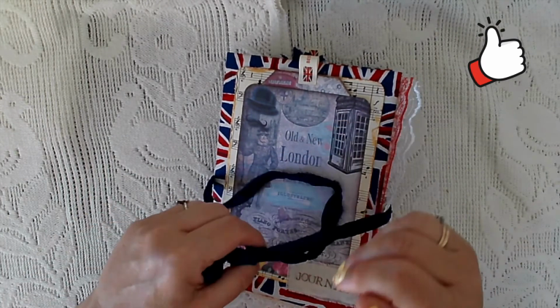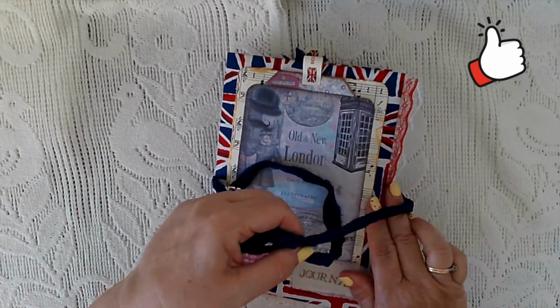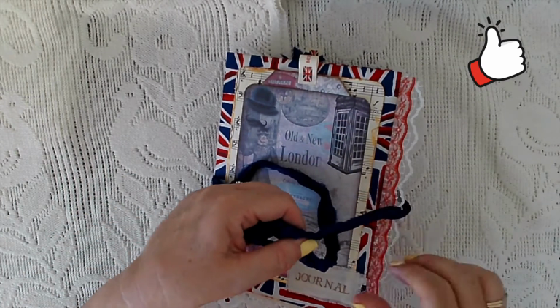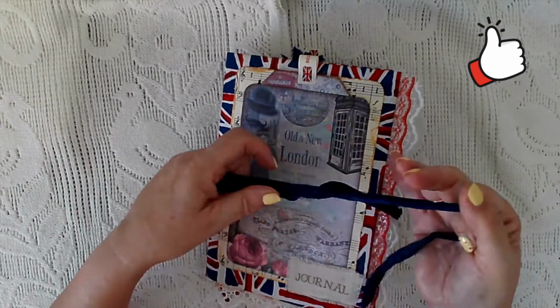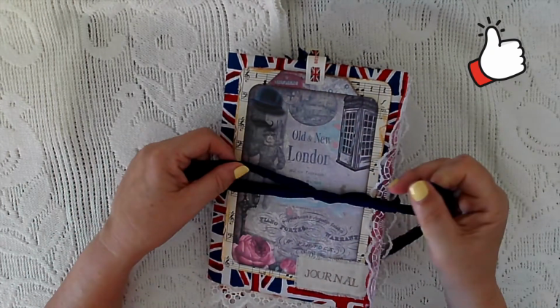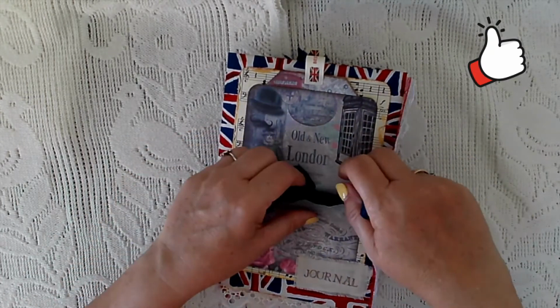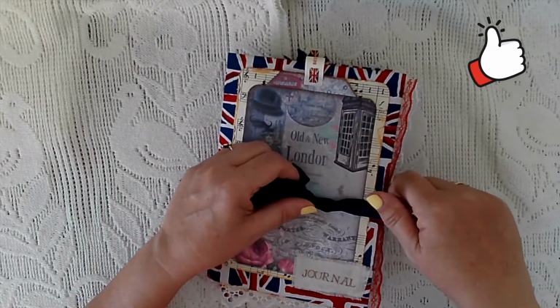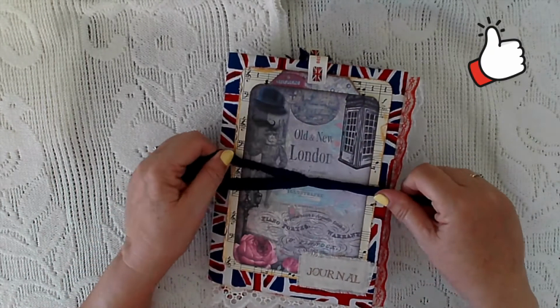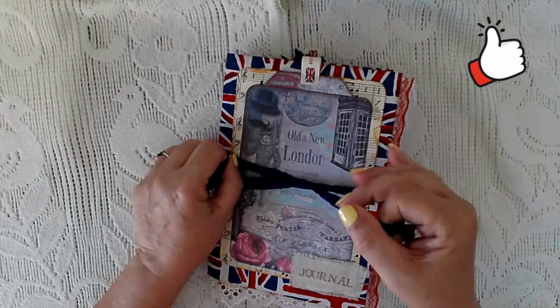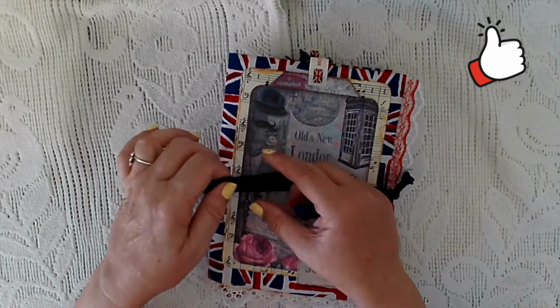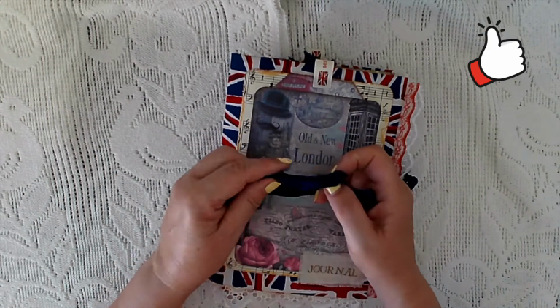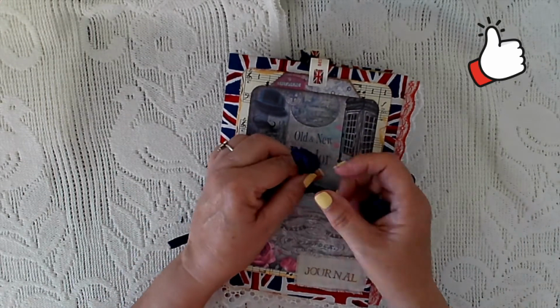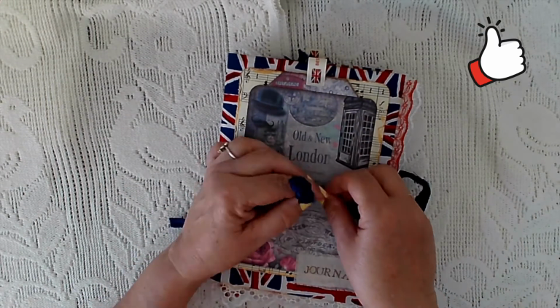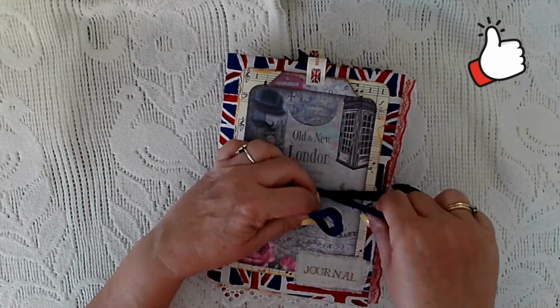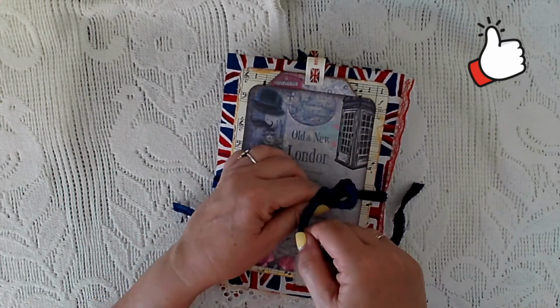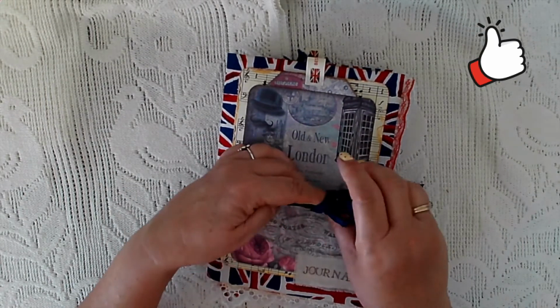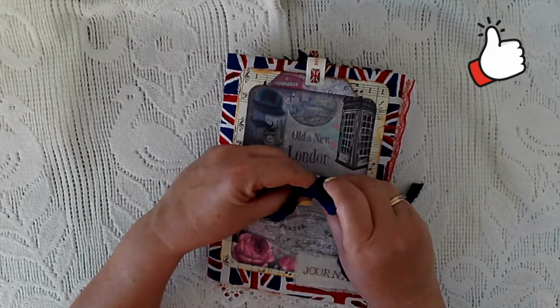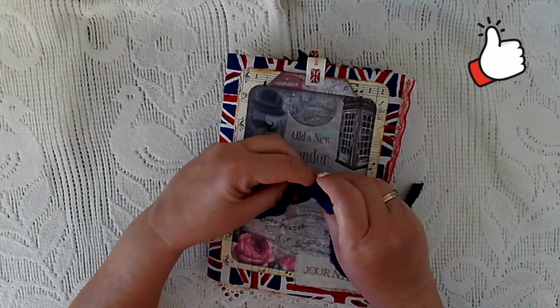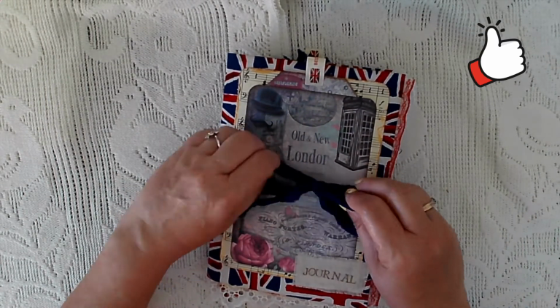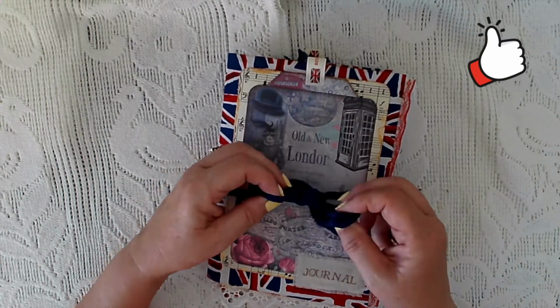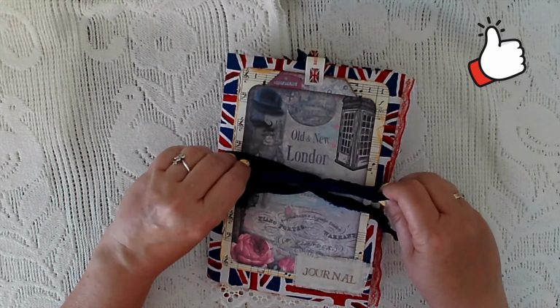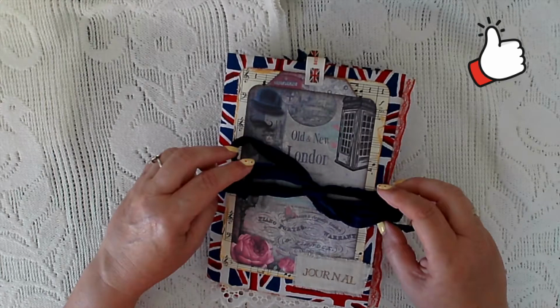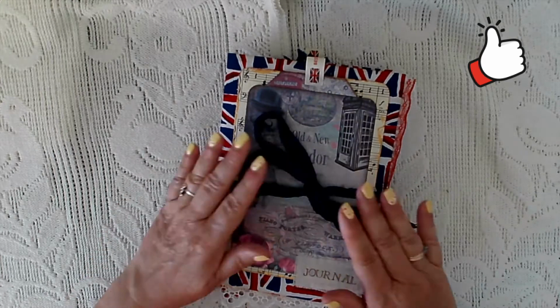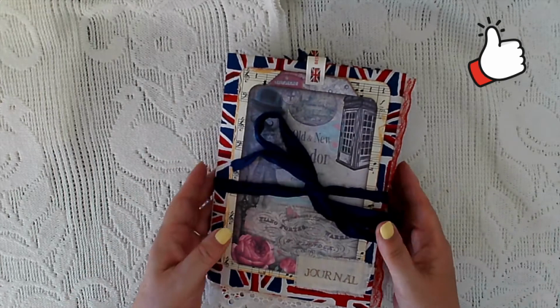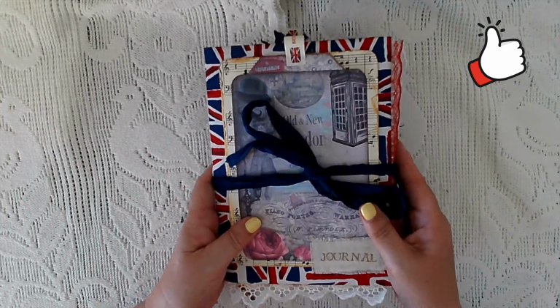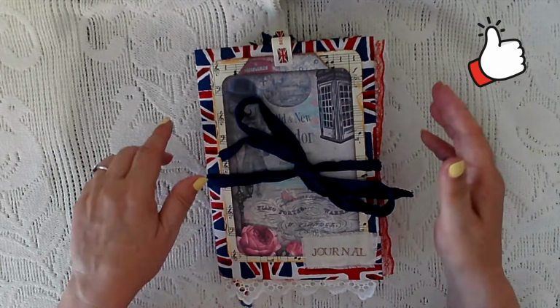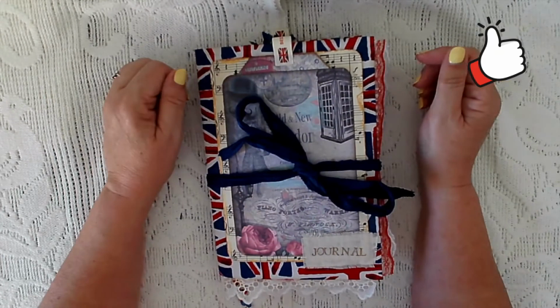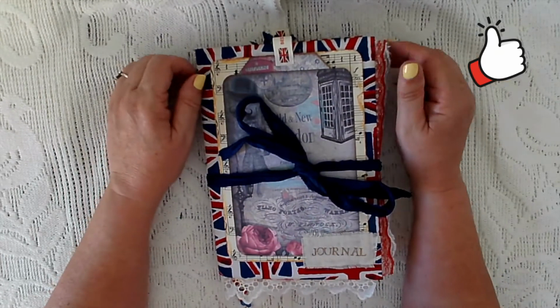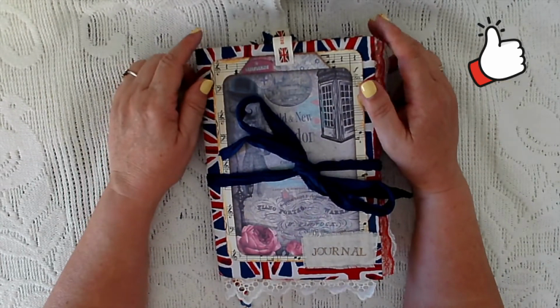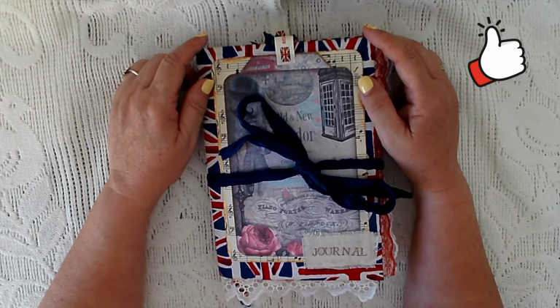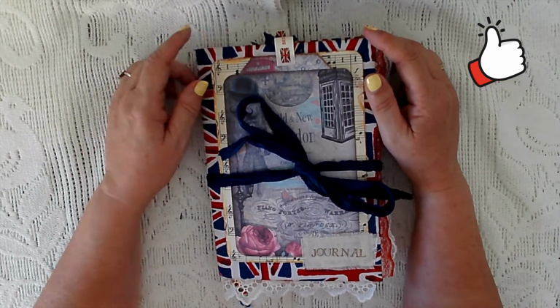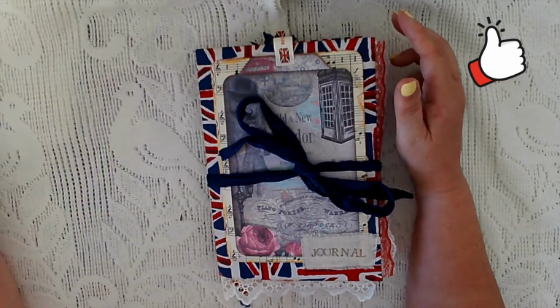So that's it — I hope that was okay! Thanks very much for watching. Don't forget to hit the like button if possible, and if you haven't subscribed already it would be great if you could subscribe. This journal is in my Etsy shop now, so it's available. Thanks very much and speak to you again soon!